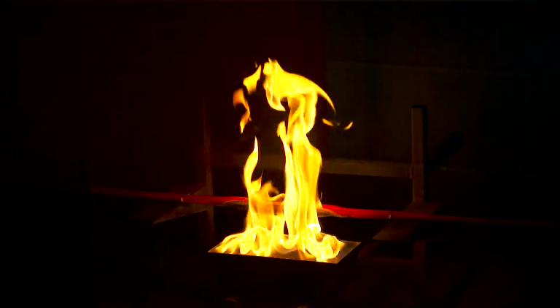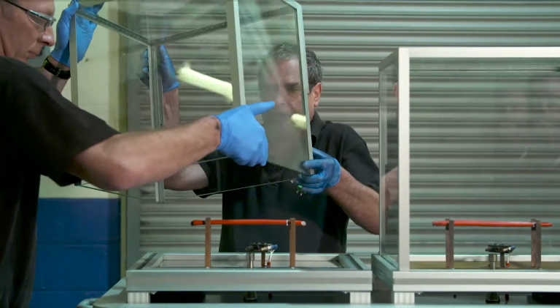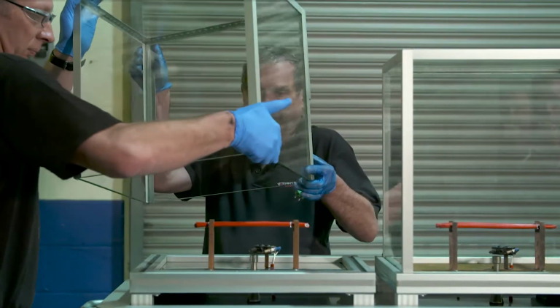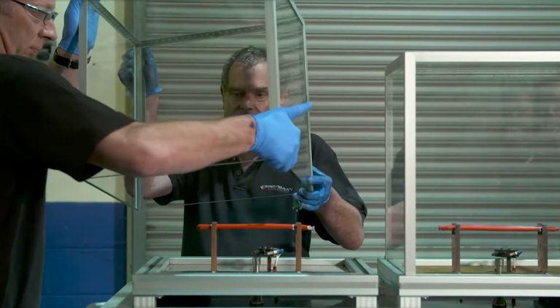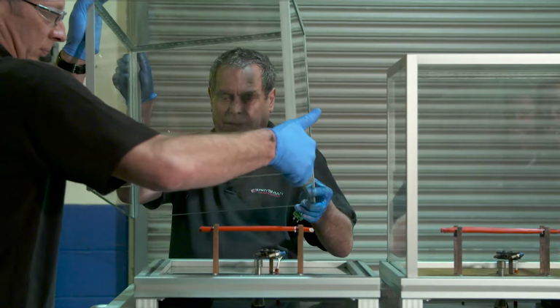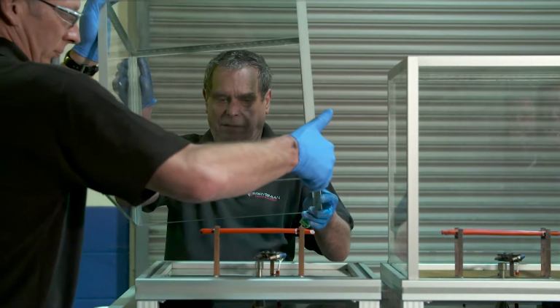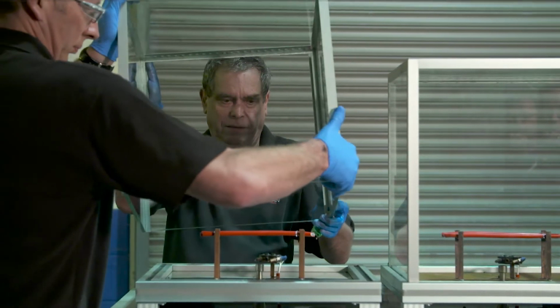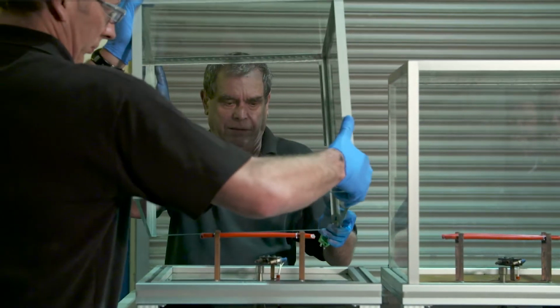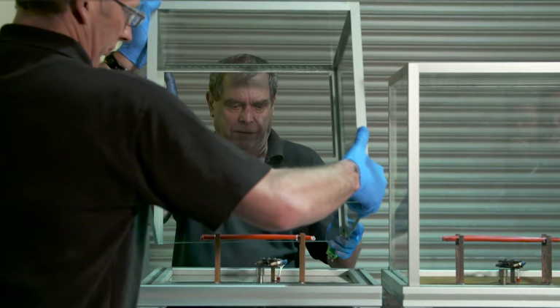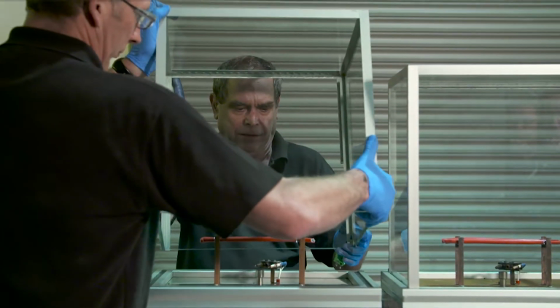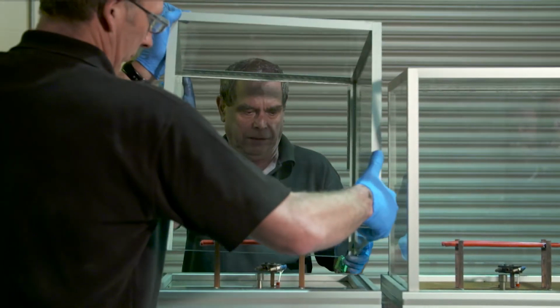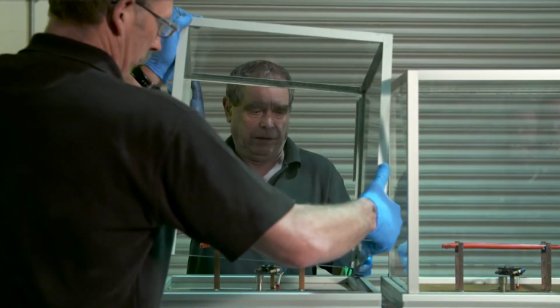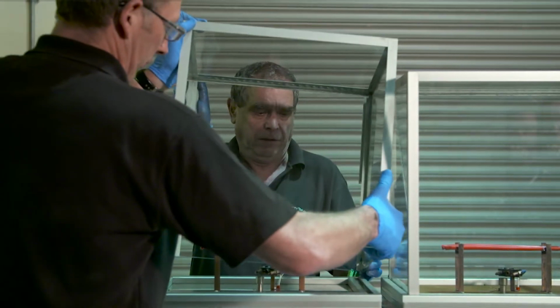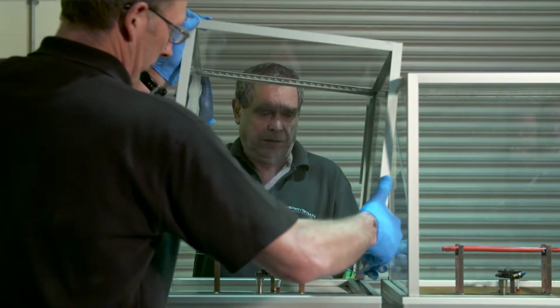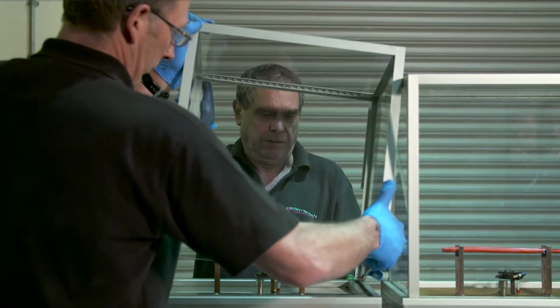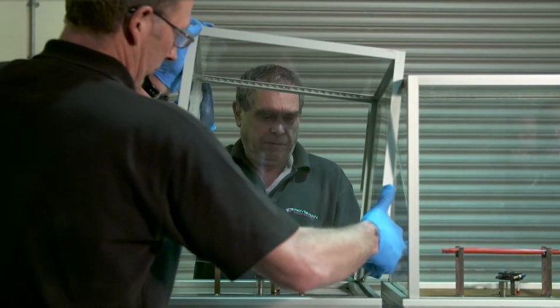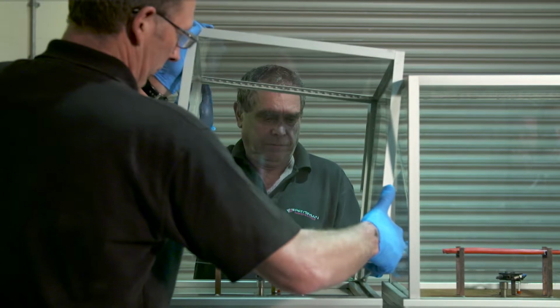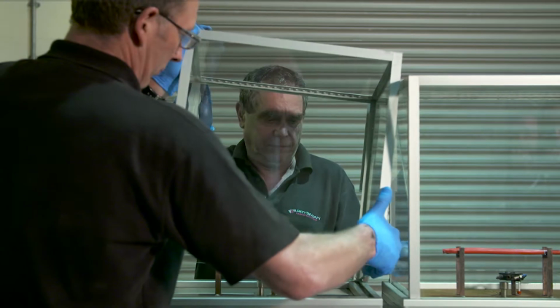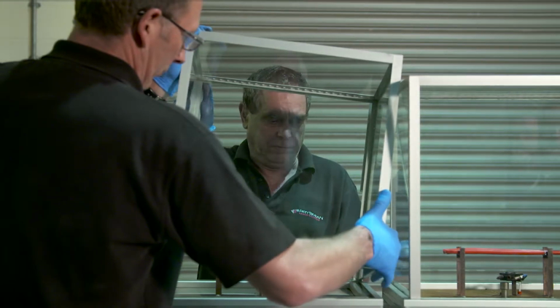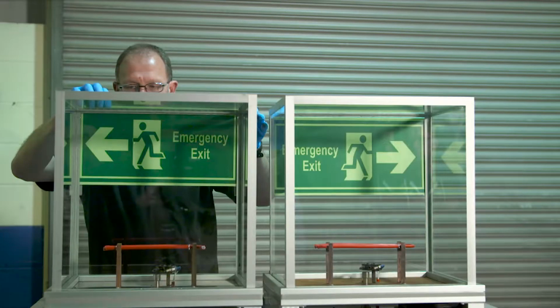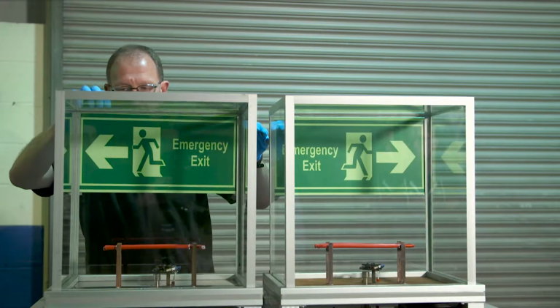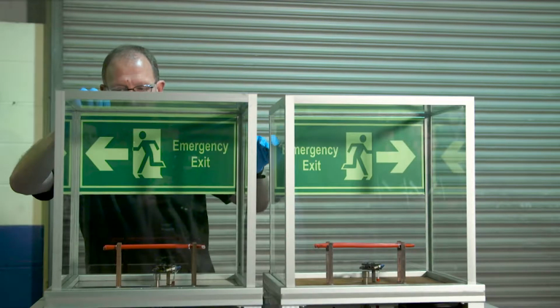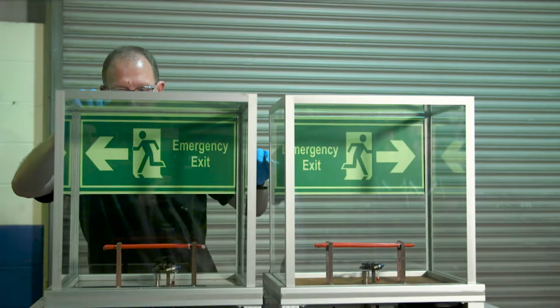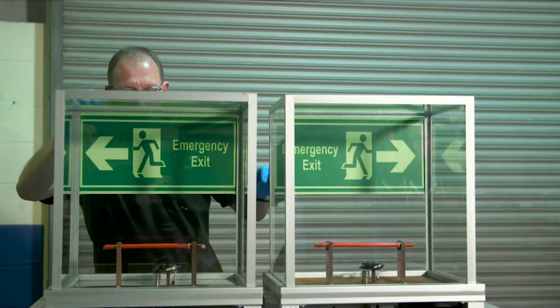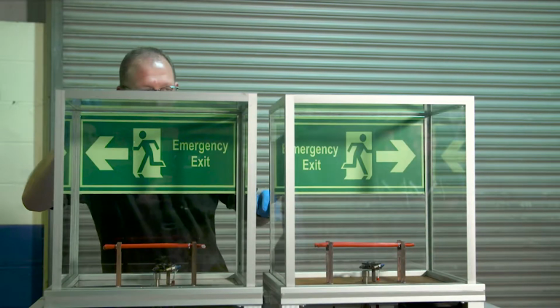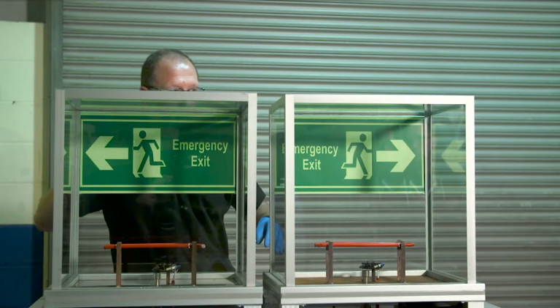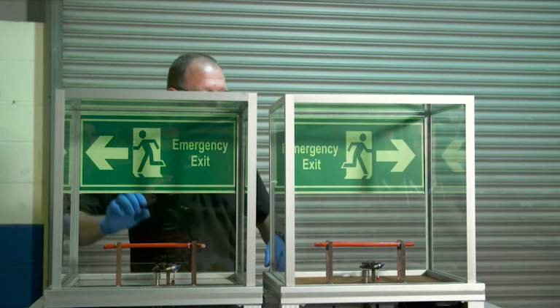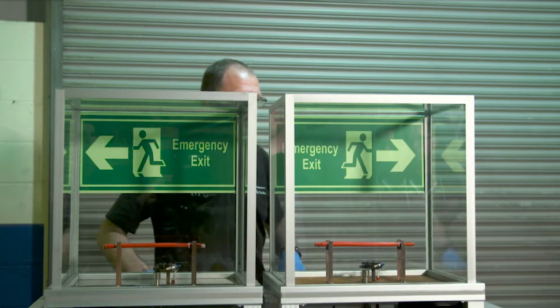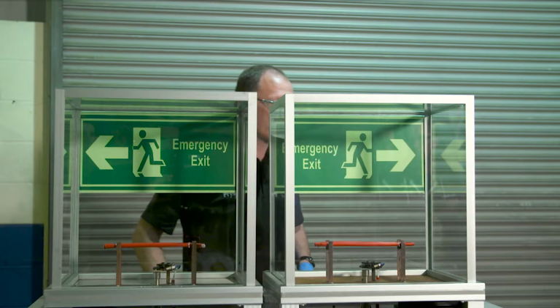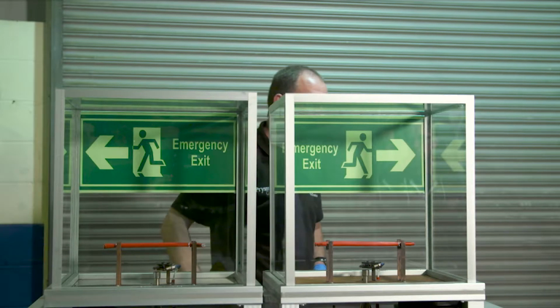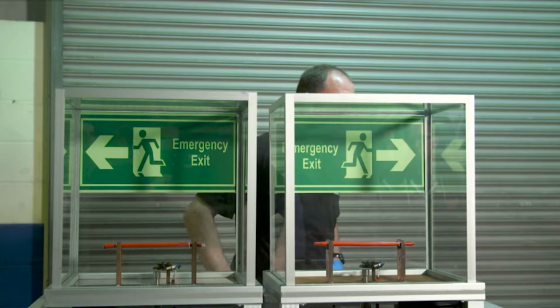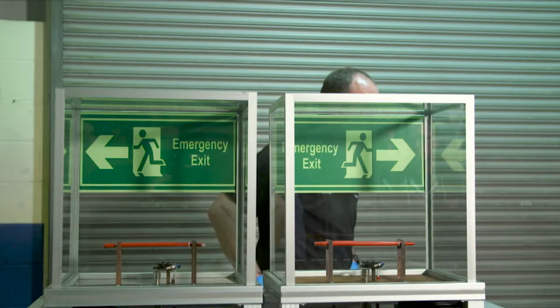To demonstrate the effects, we have recreated the test on a smaller scale. We are comparing the low smoke, fire resistant Prysmian FP Plus cable with a market sourced cable that claims to be fire resistant and low smoke too.